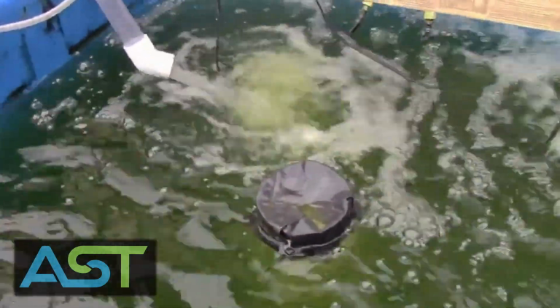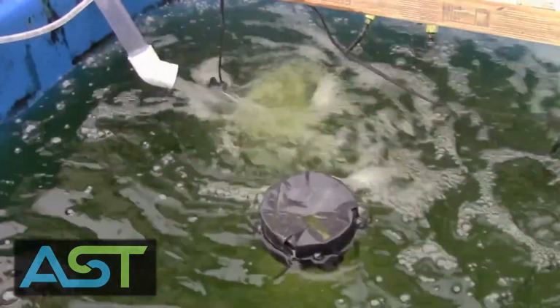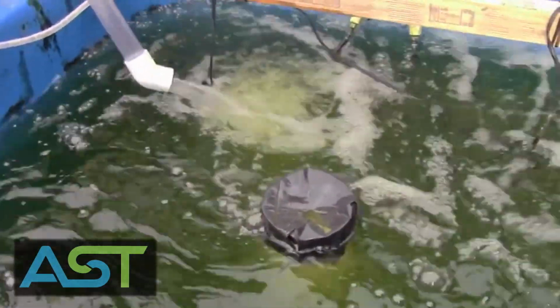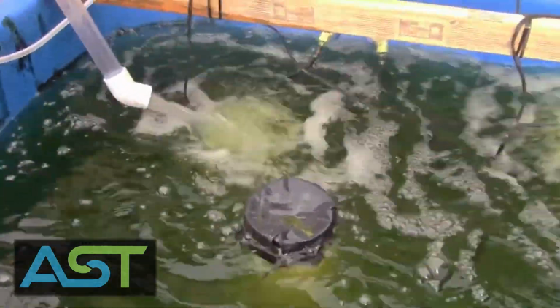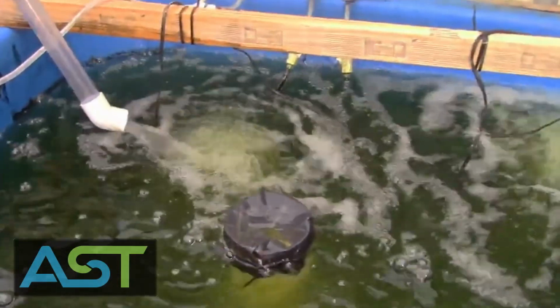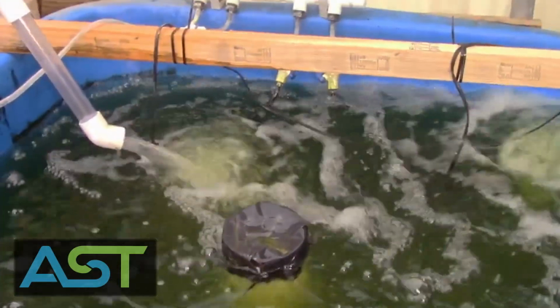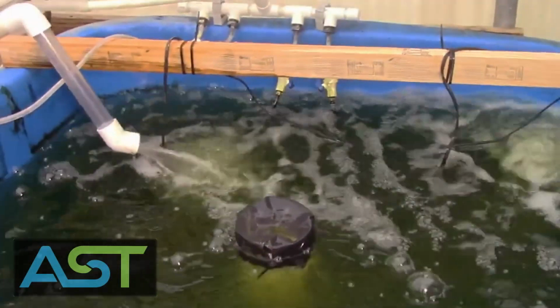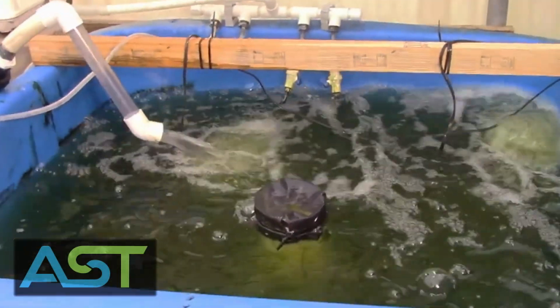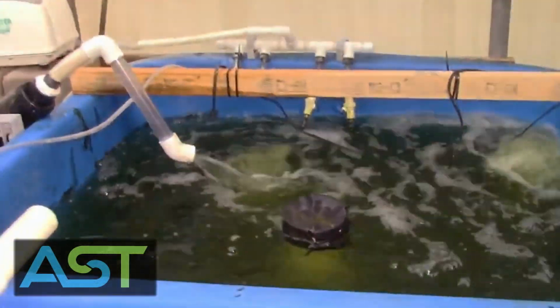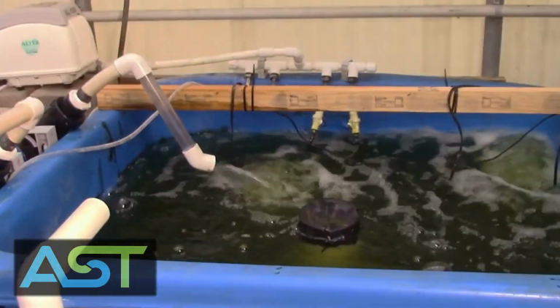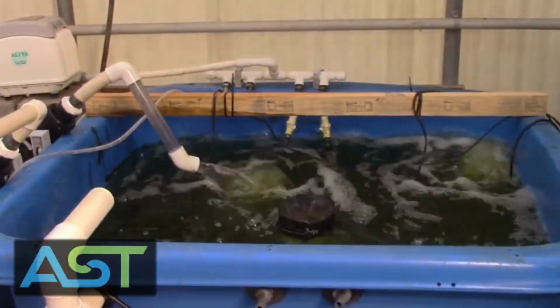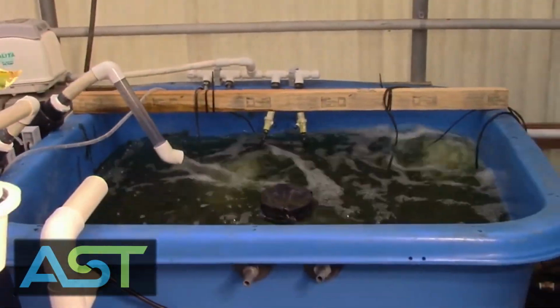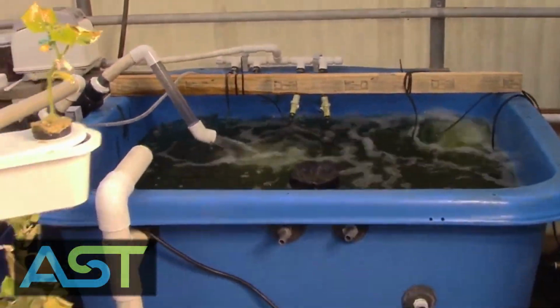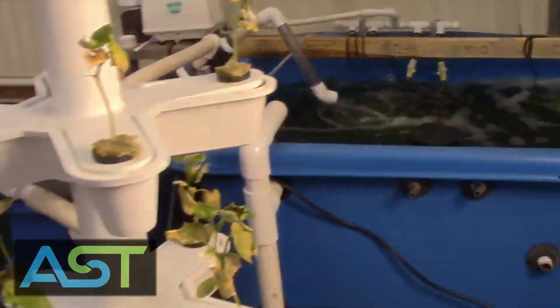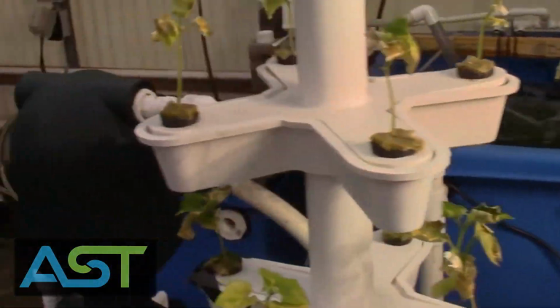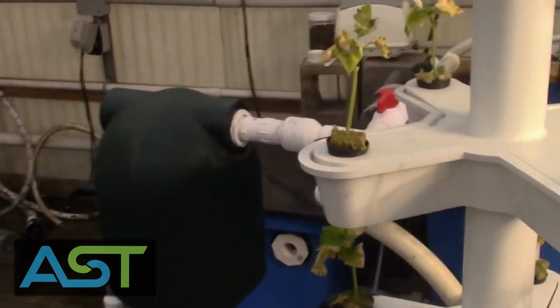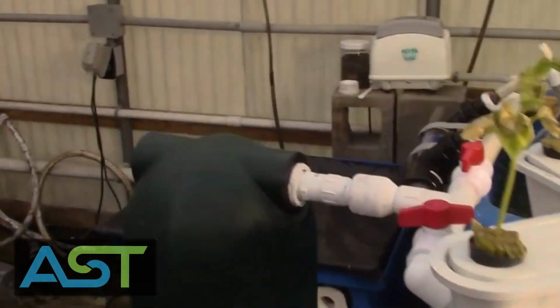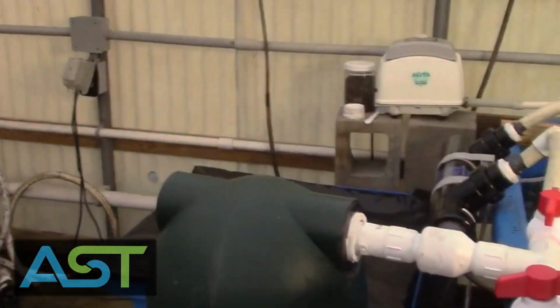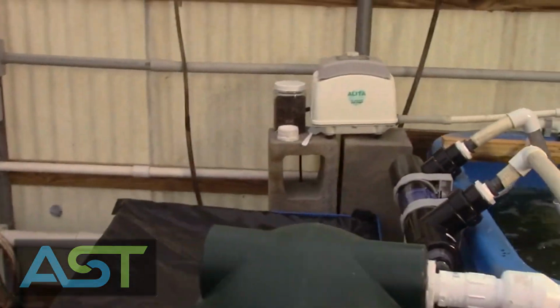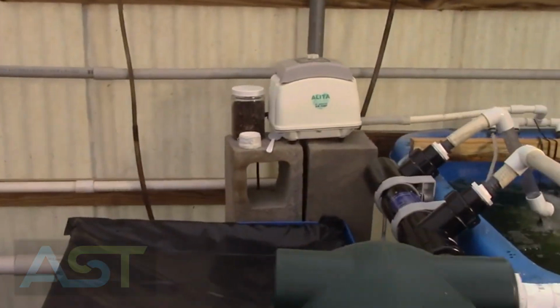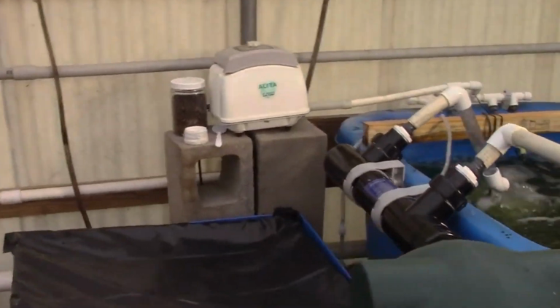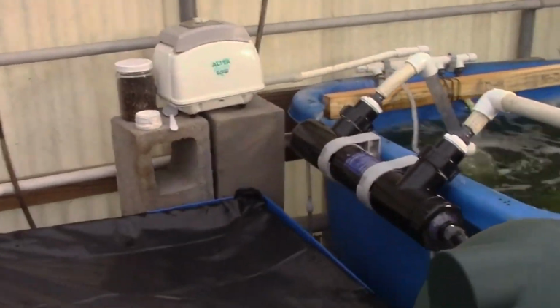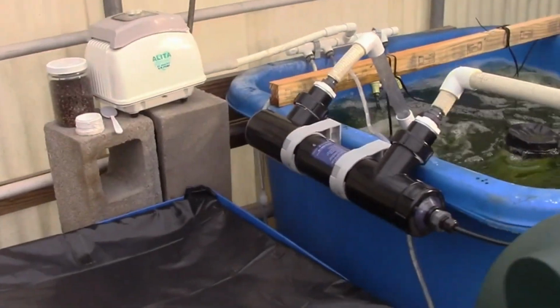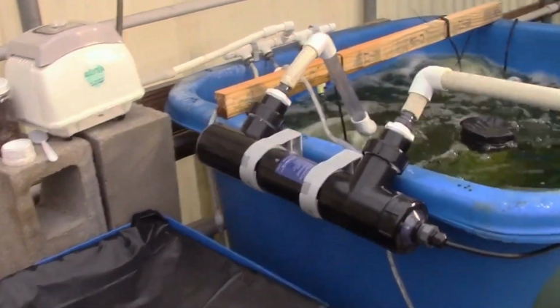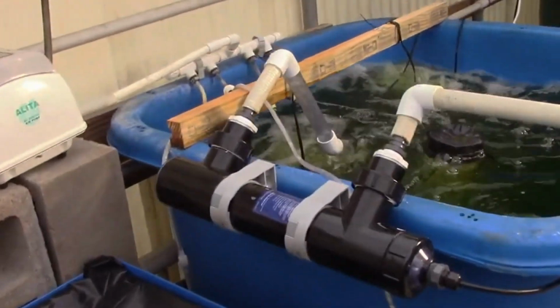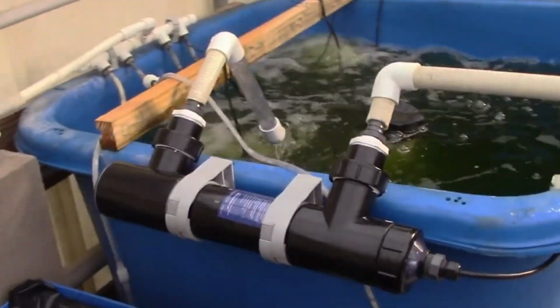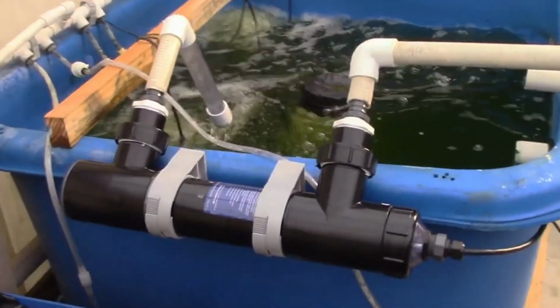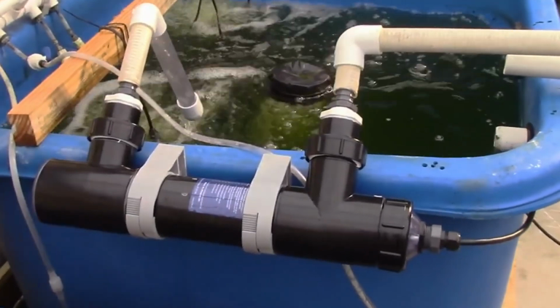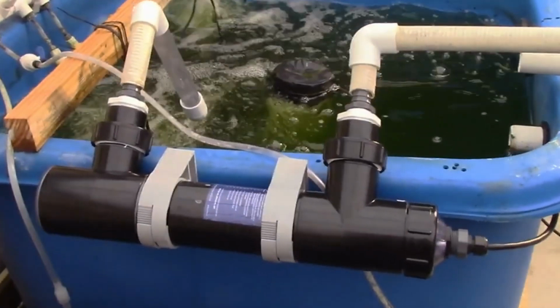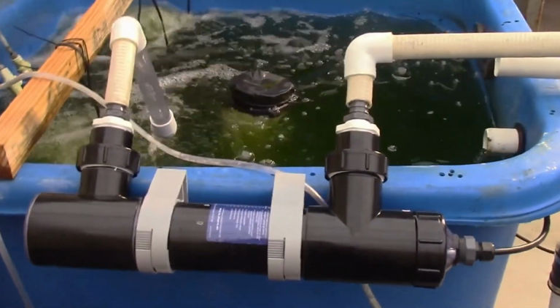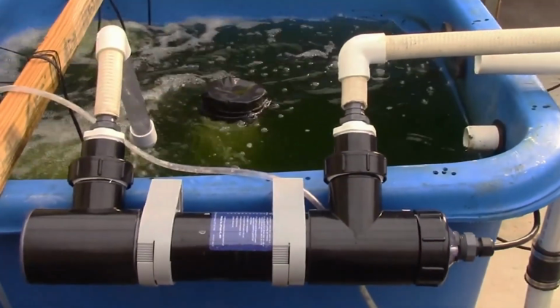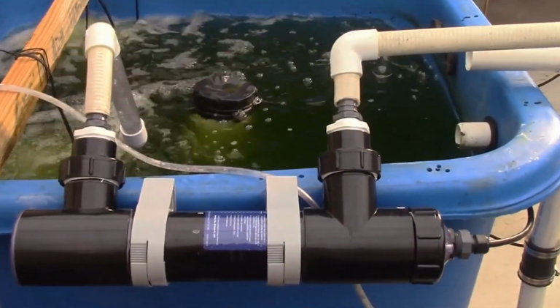Given that we're showing this system on YouTube, we said we want this water to look better — we want better water quality, we need to clear up this water. So the project today was to install this 18-watt UV sterilizer.